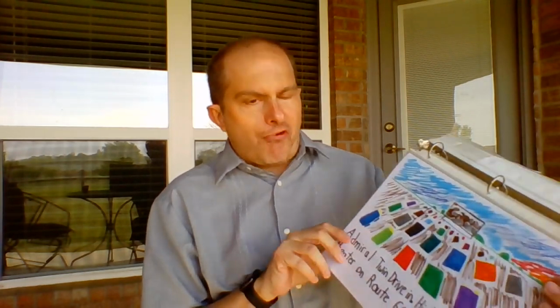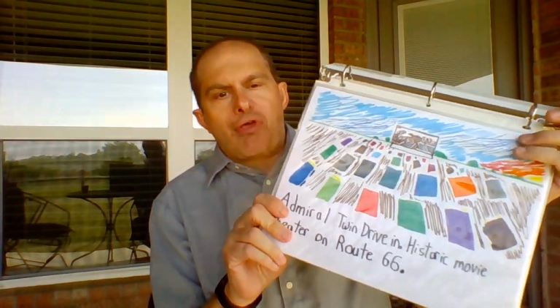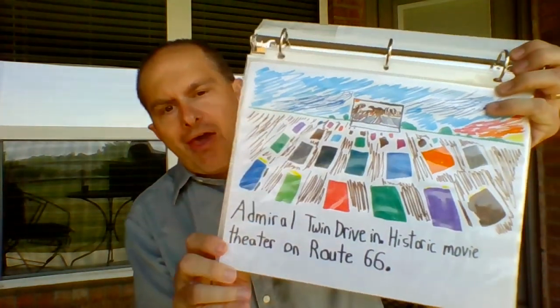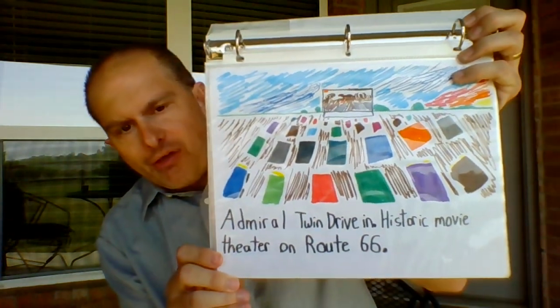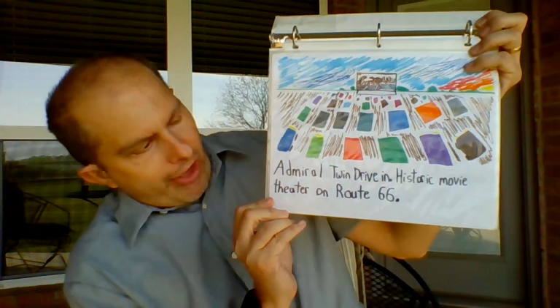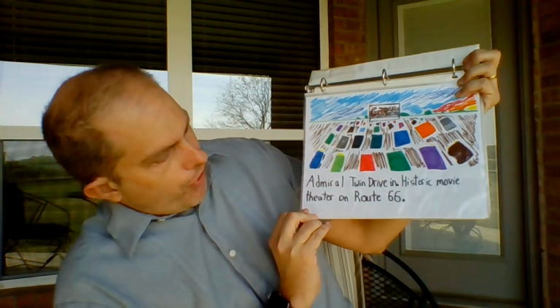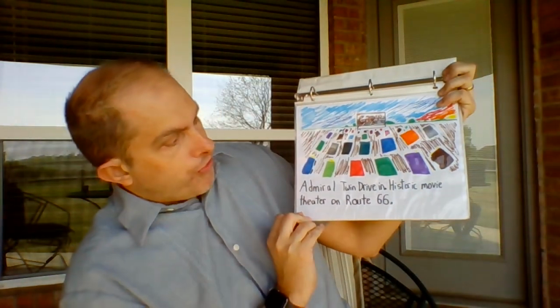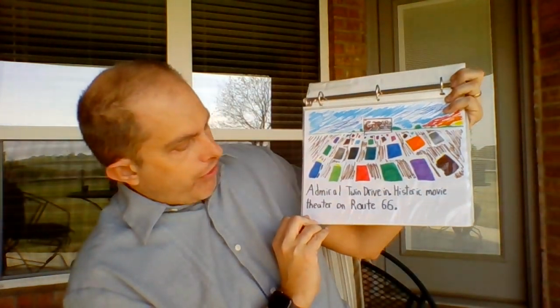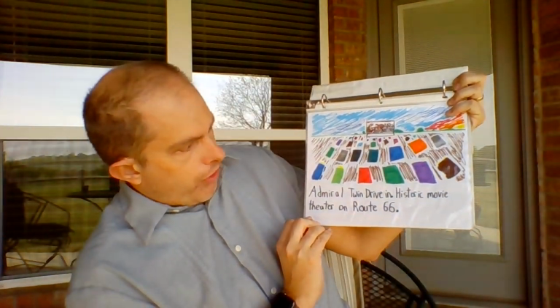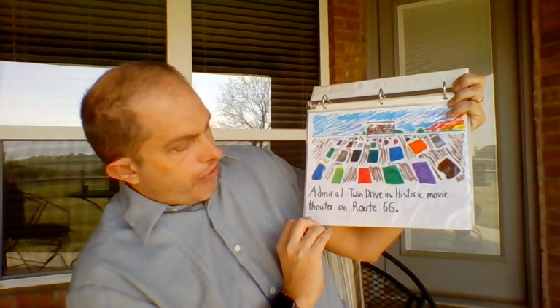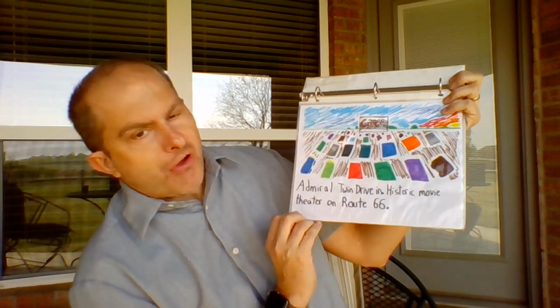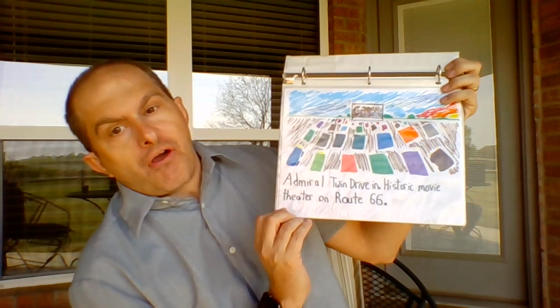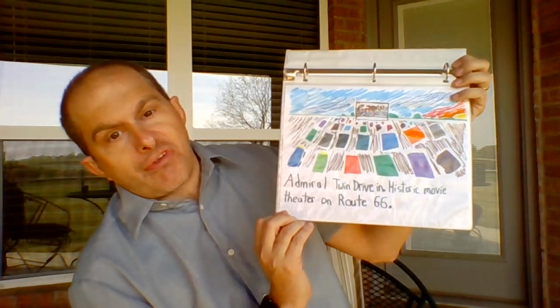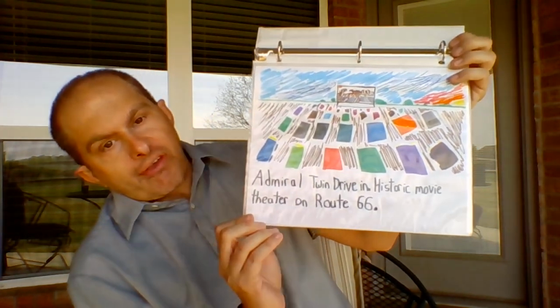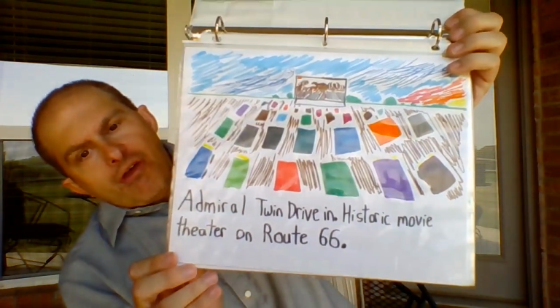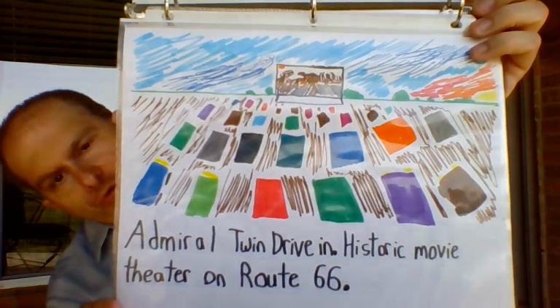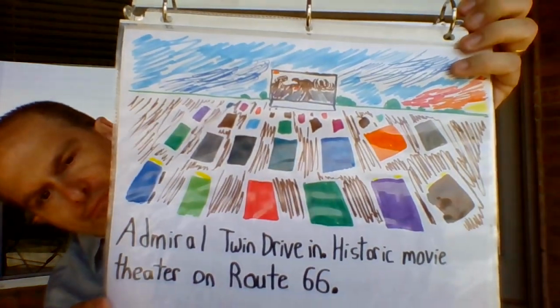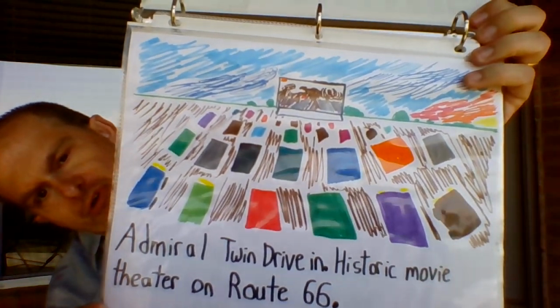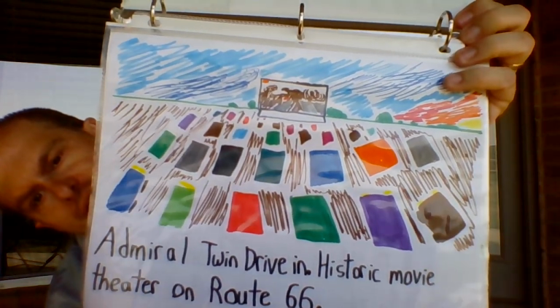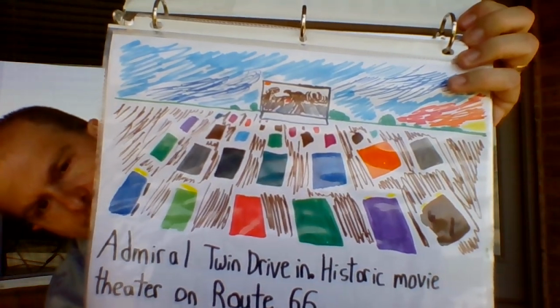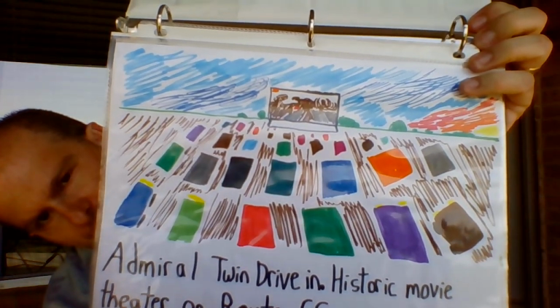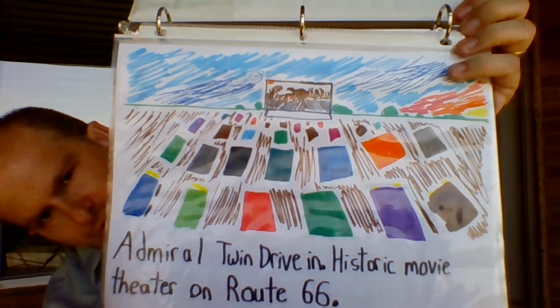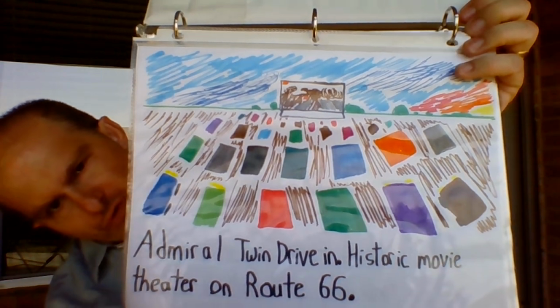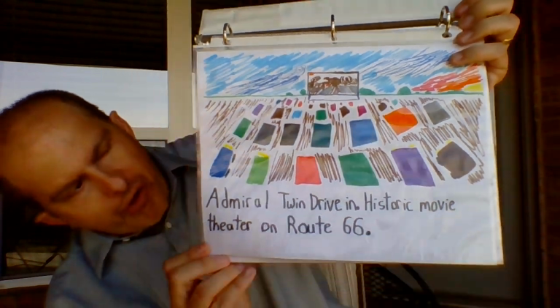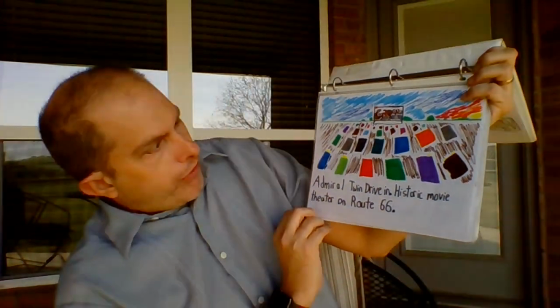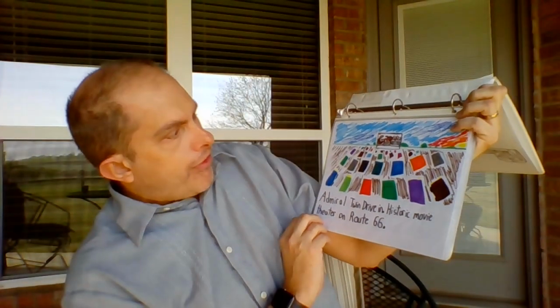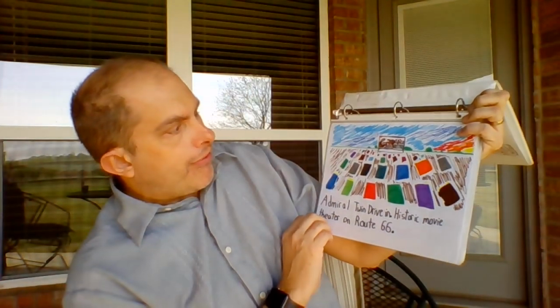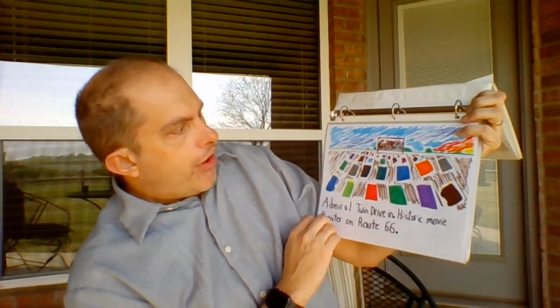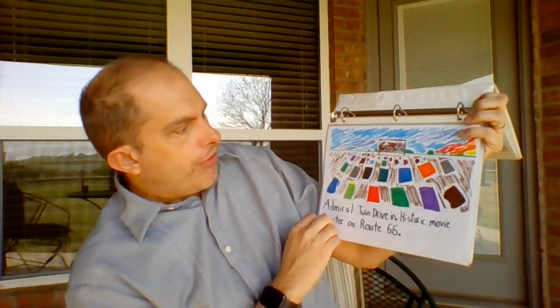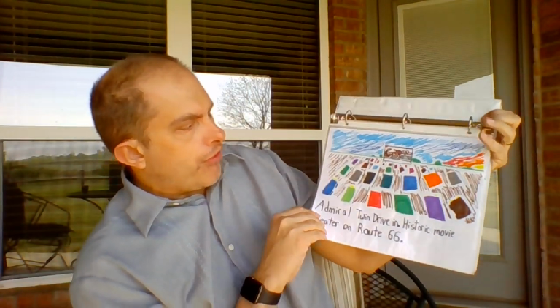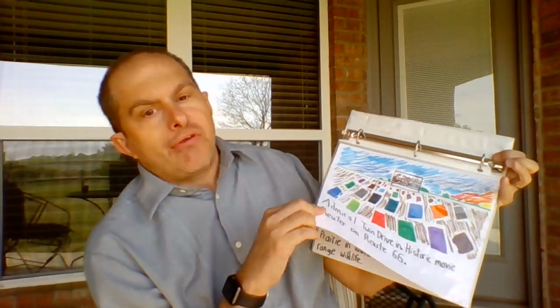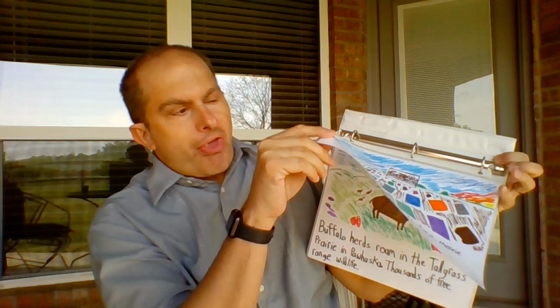First one is A — the Admiral Twin Drive-In Historic Movie Theater along Route 66. You see I drew a big picture of all those little cars looking at a movie, and of course the movie is playing some kind of dinosaur flick, because that's me.